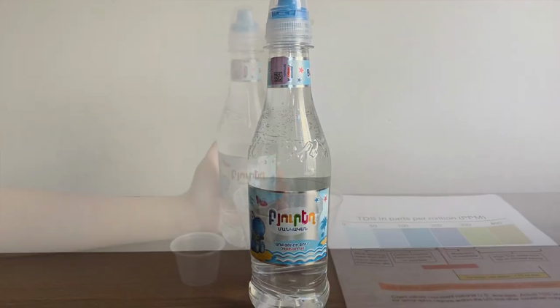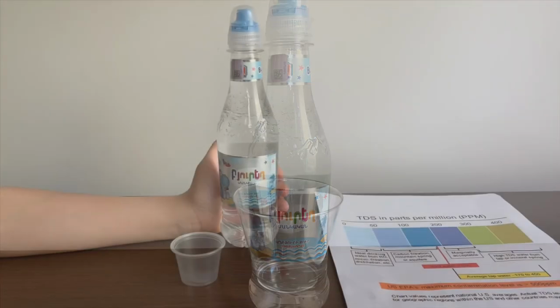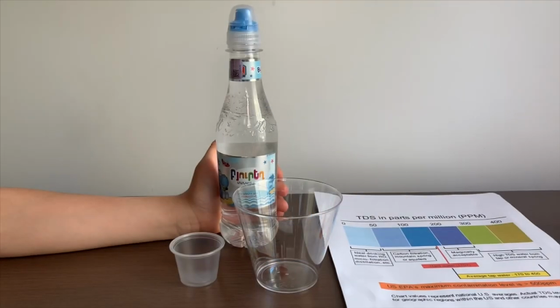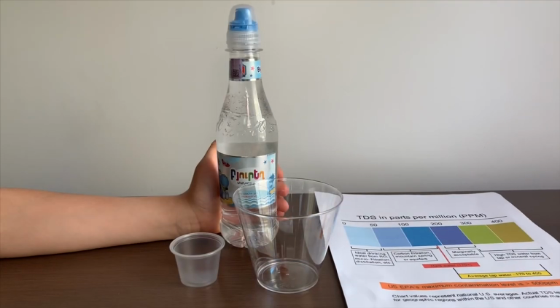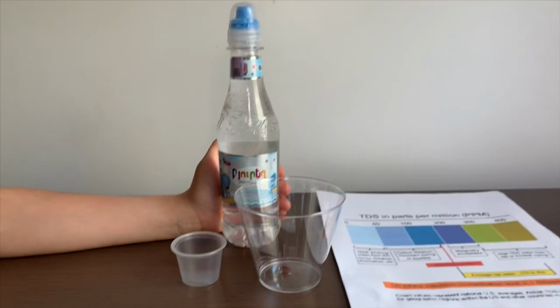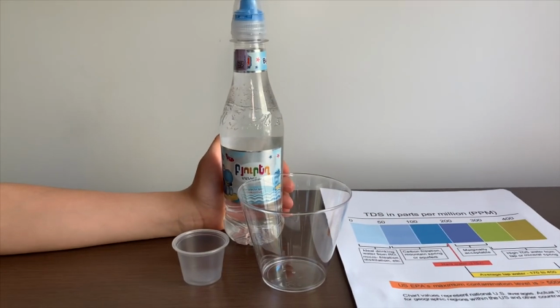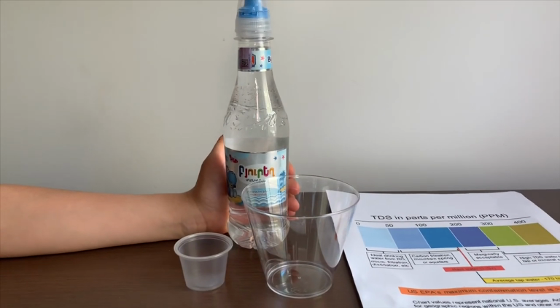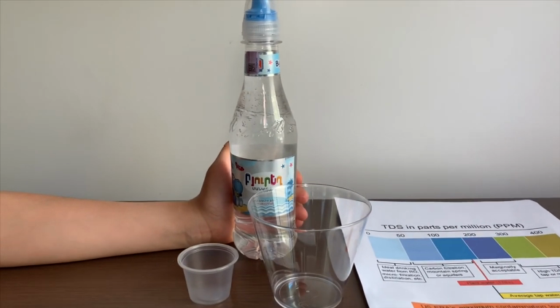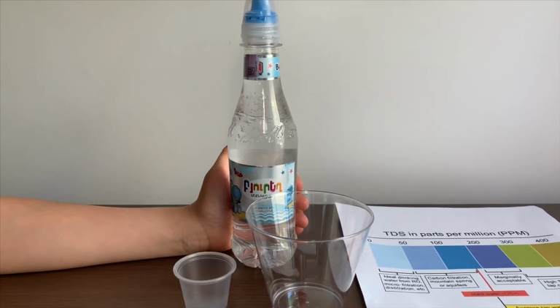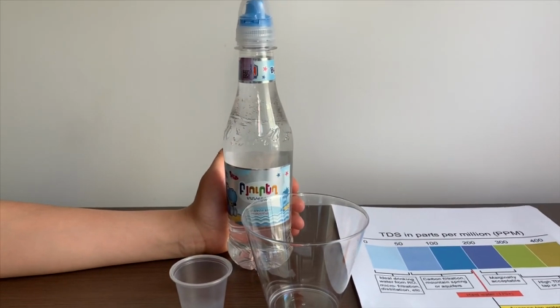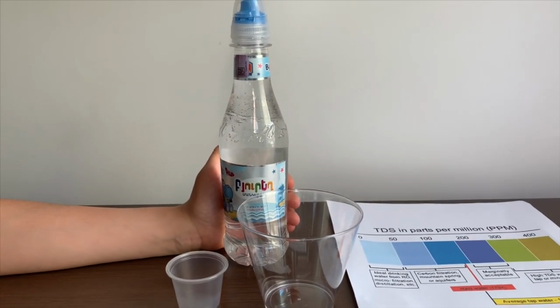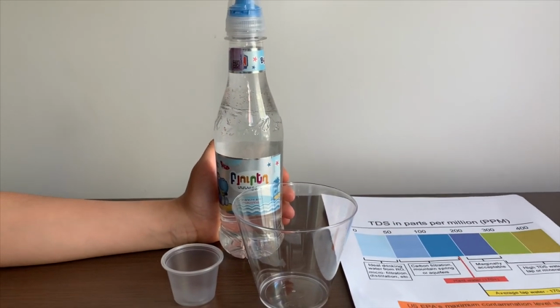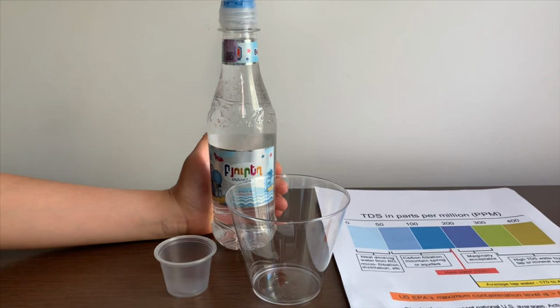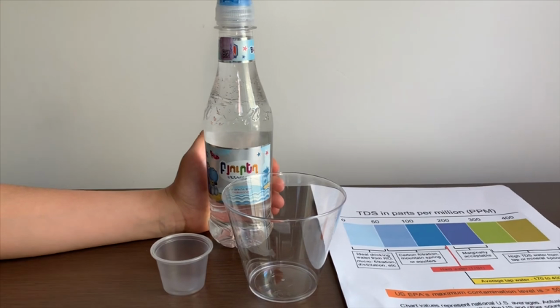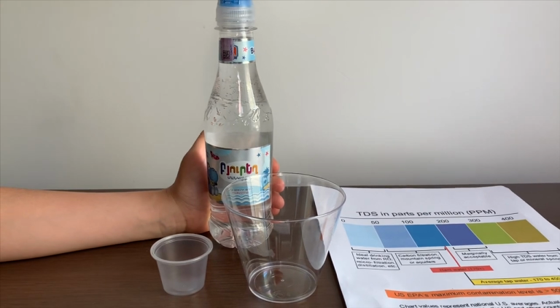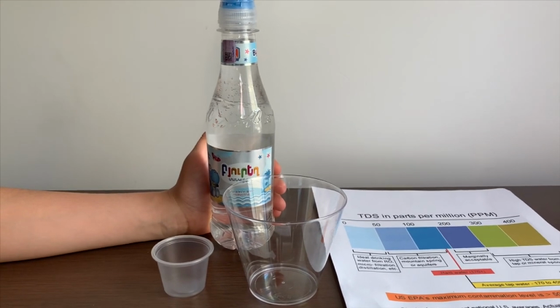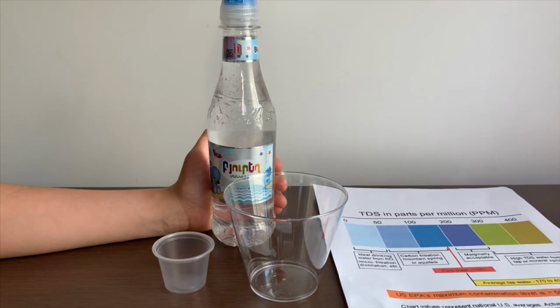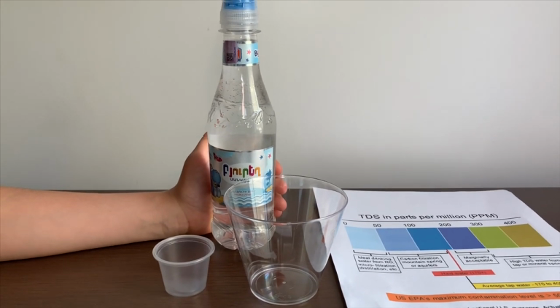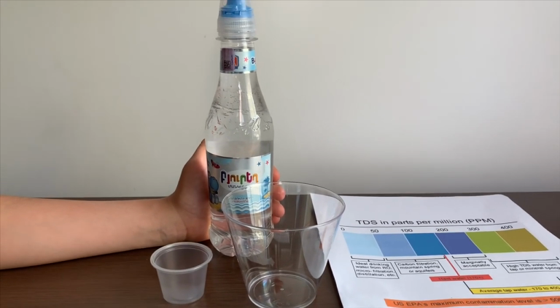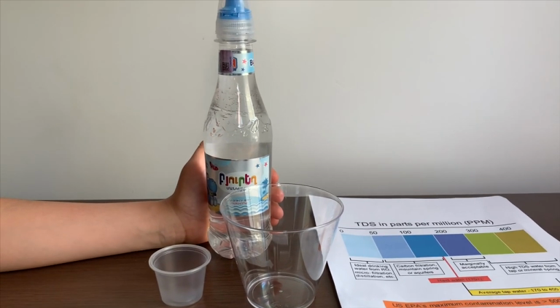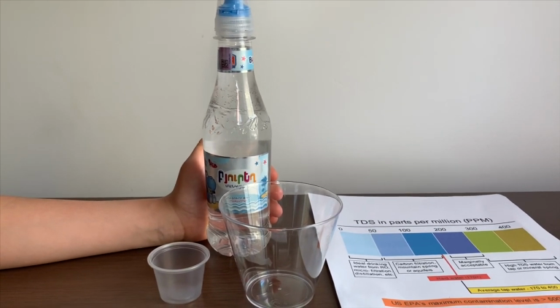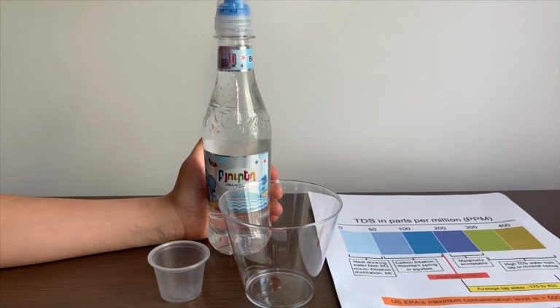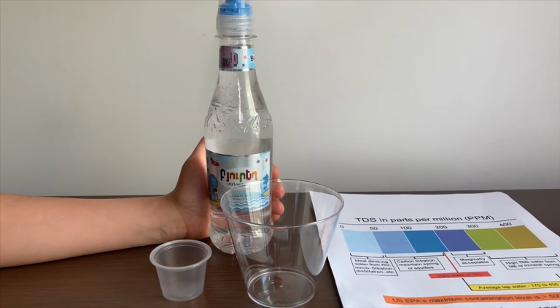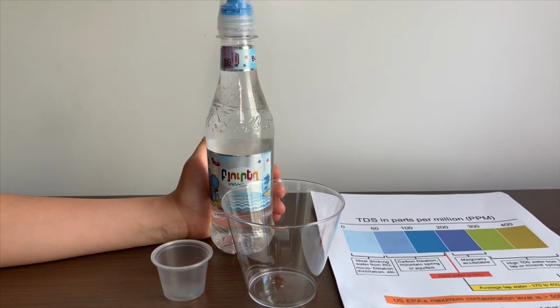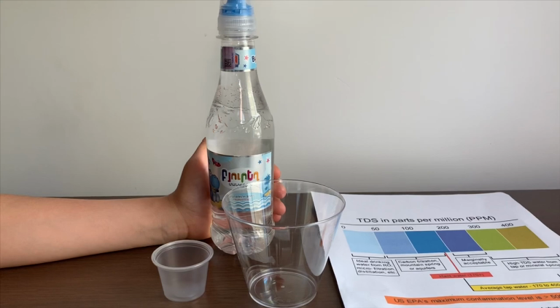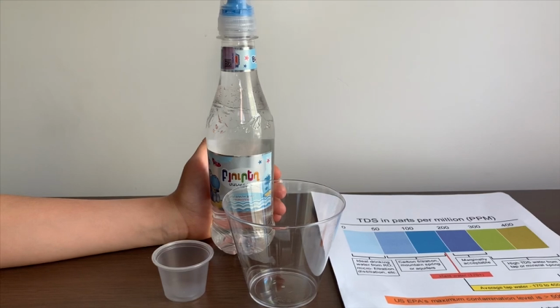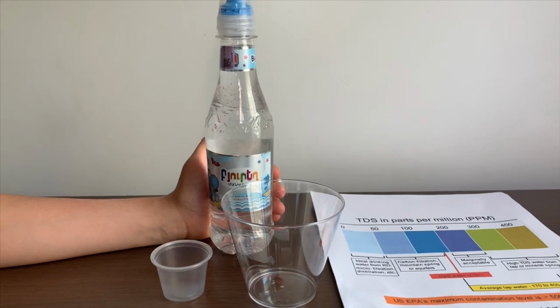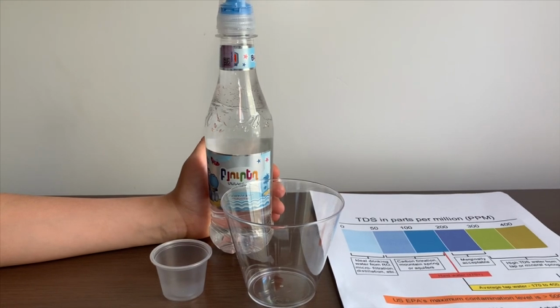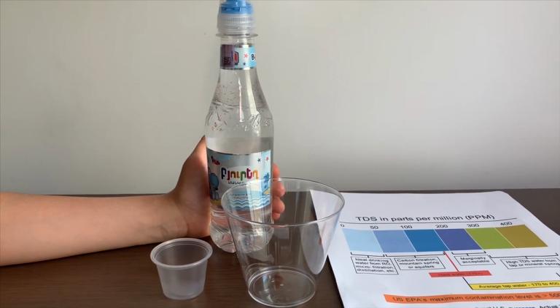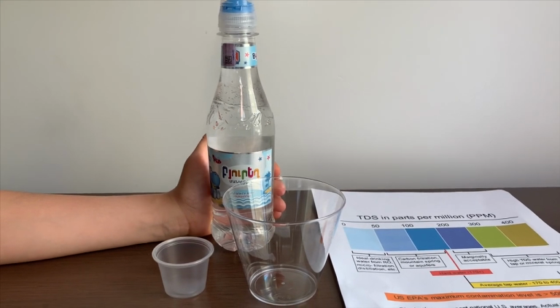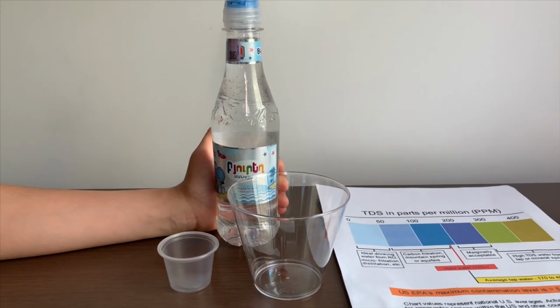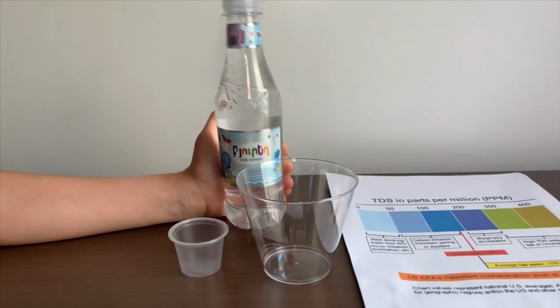This is Budok's natural spring water from Armenia. We tested the original version of this — its TDS was 35 and its pH was 8. Let's see how this compares.